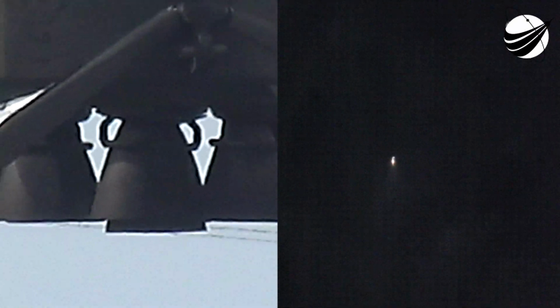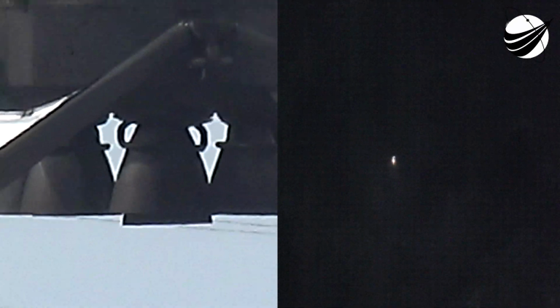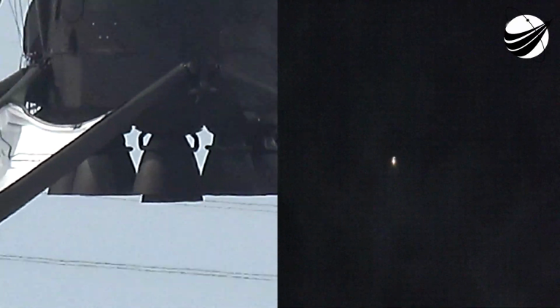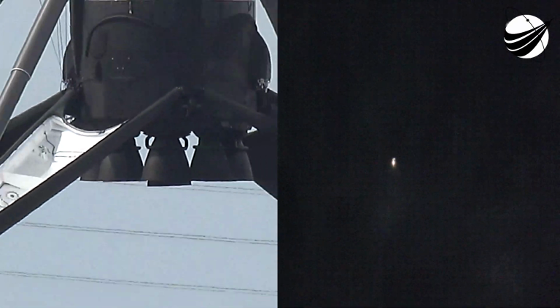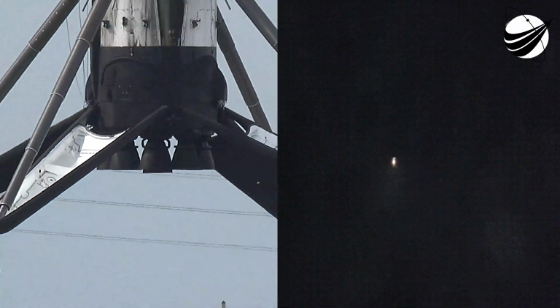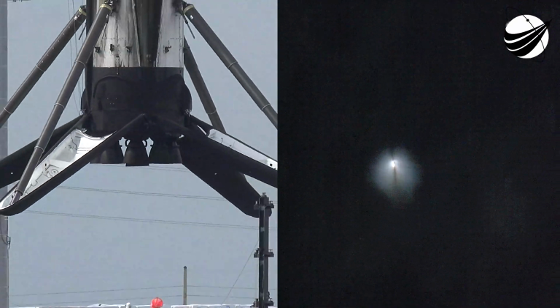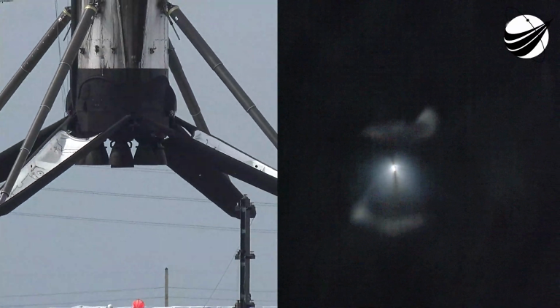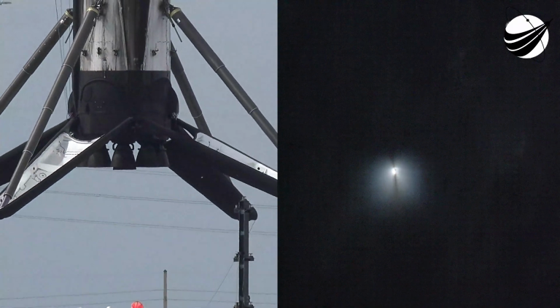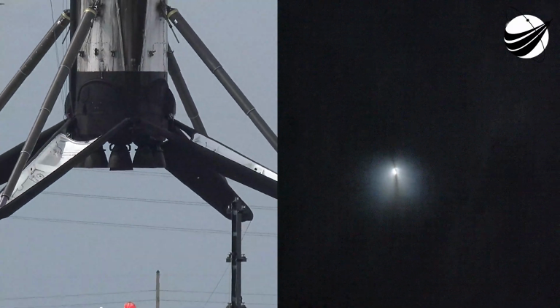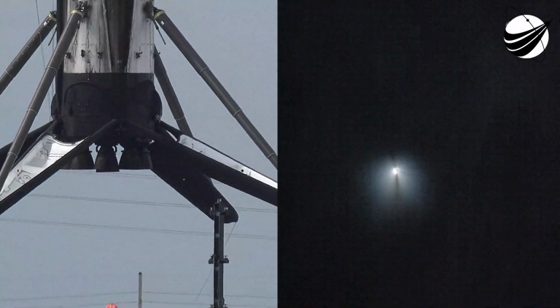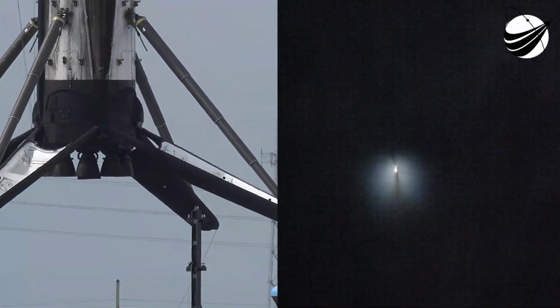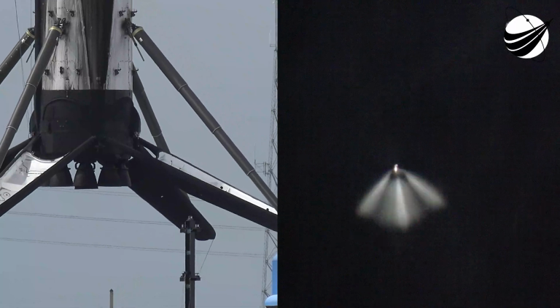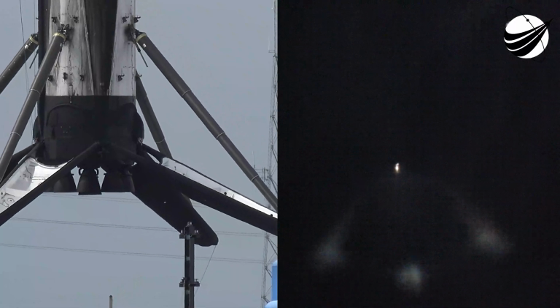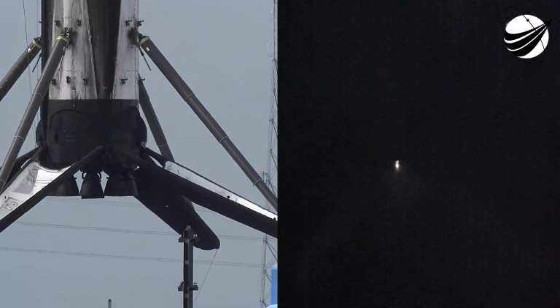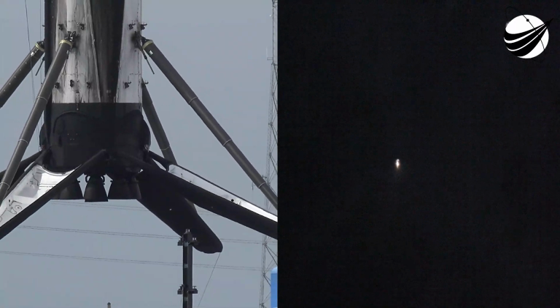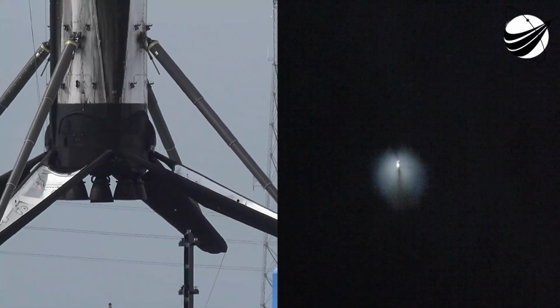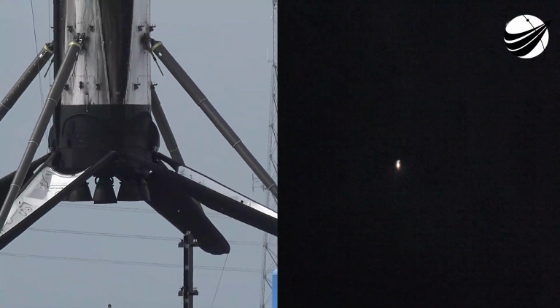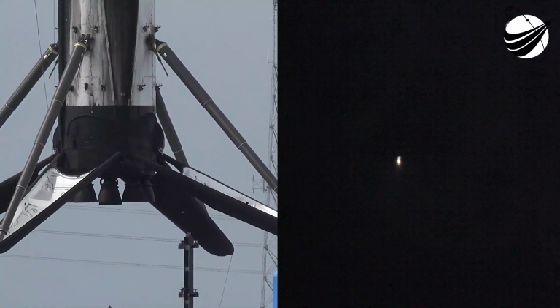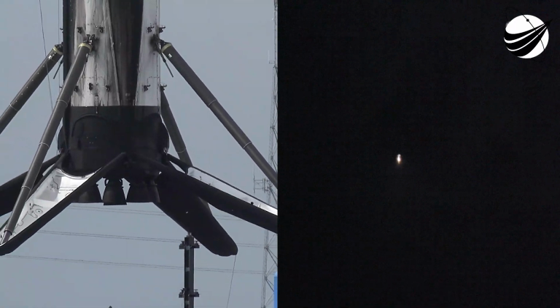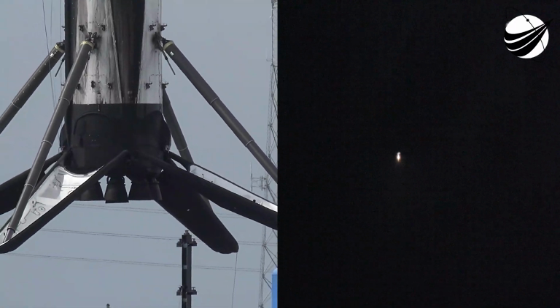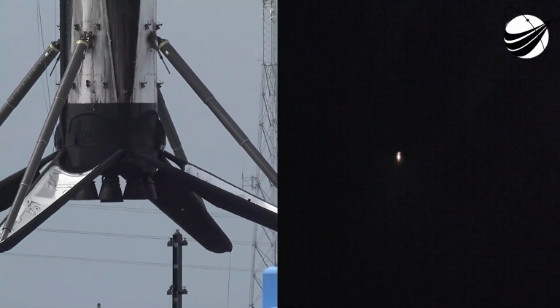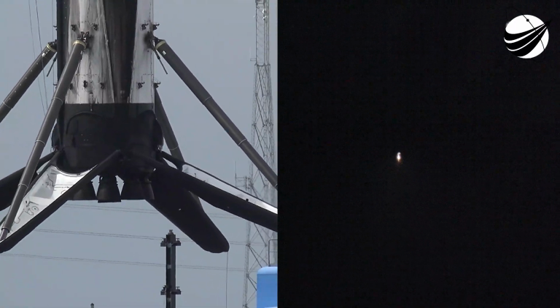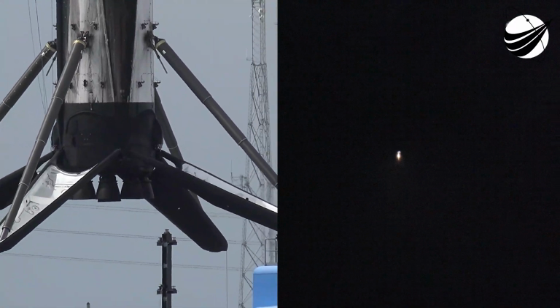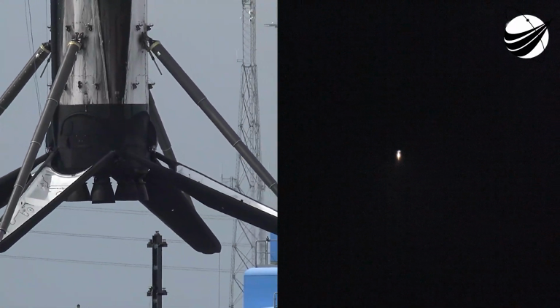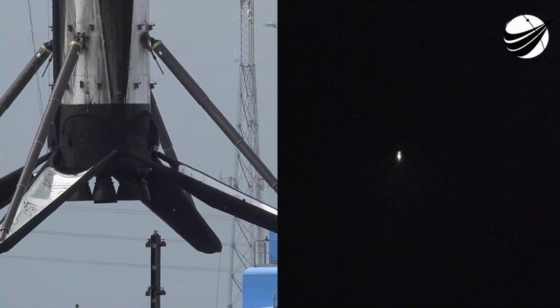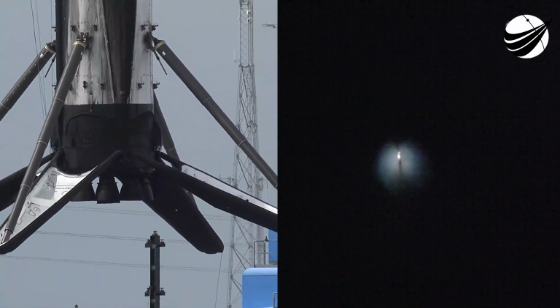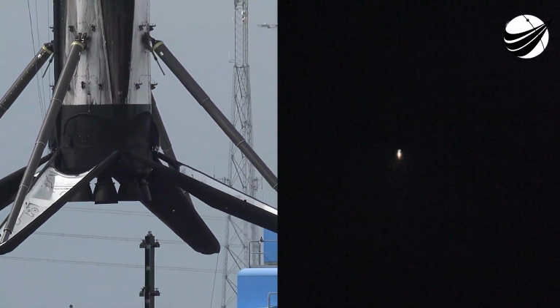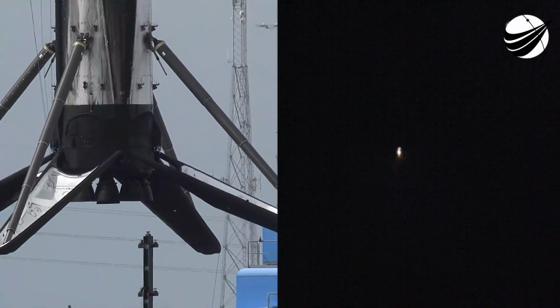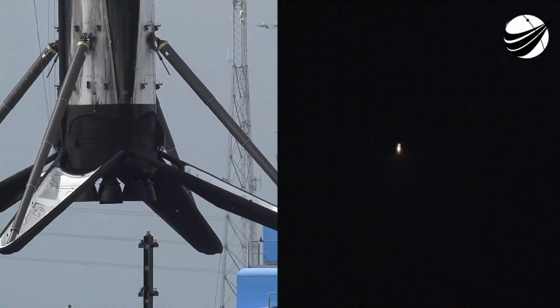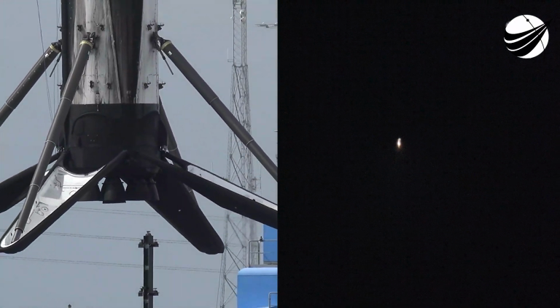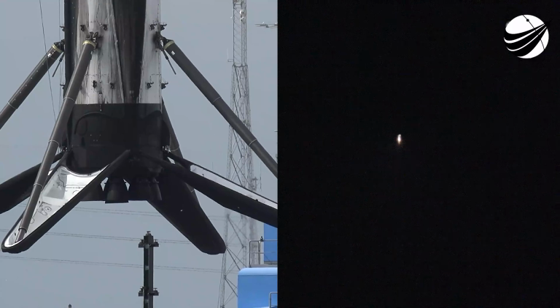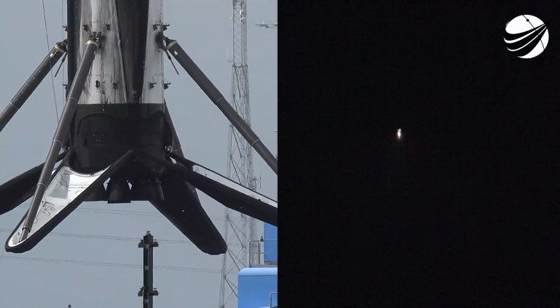If you're just joining us, welcome to our 25th commercial resupply mission to the International Space Station for our customer, NASA.